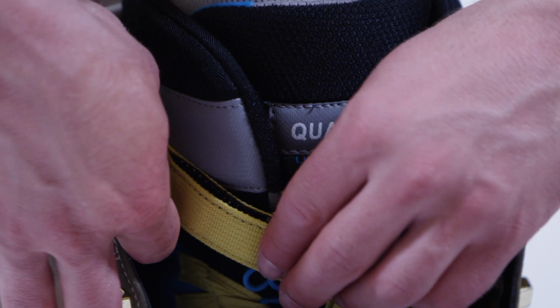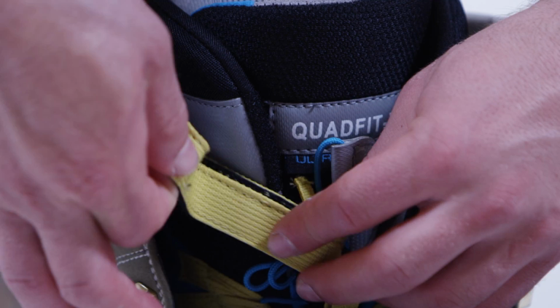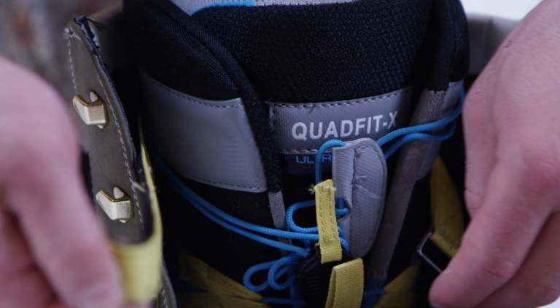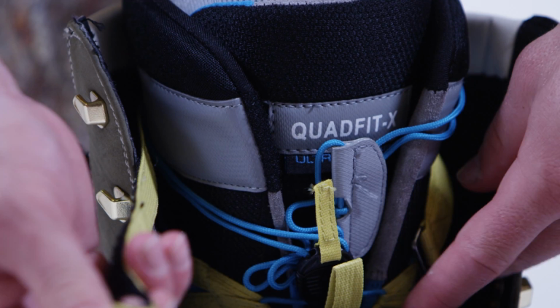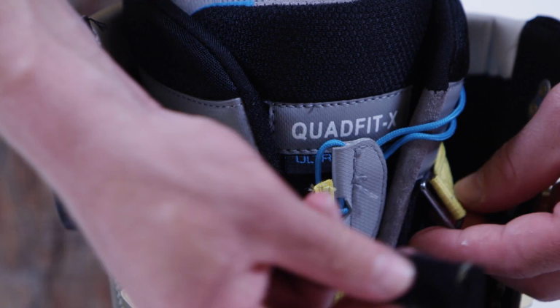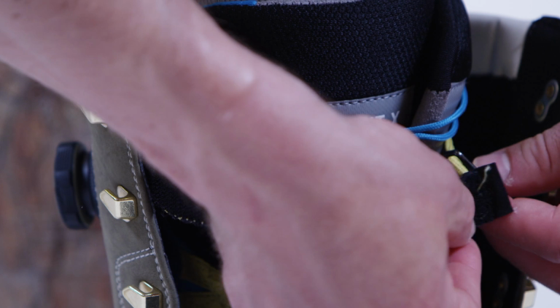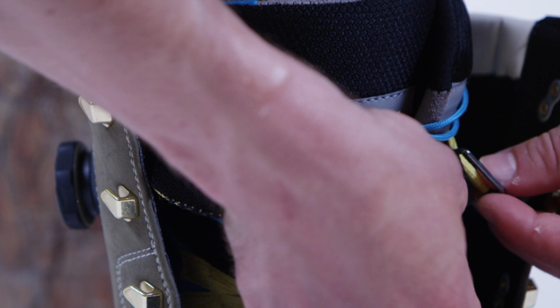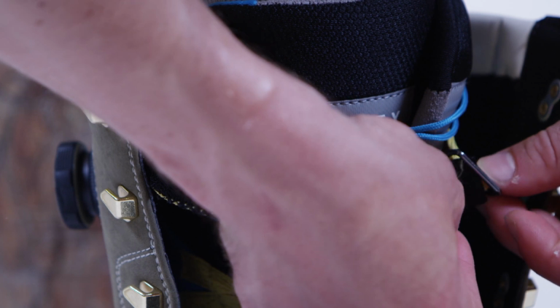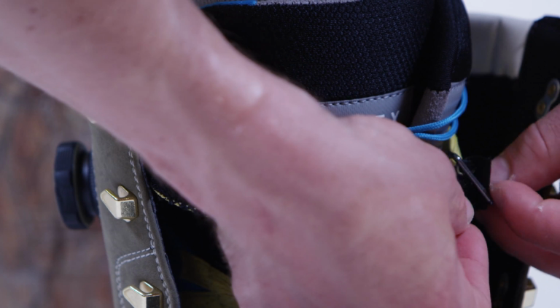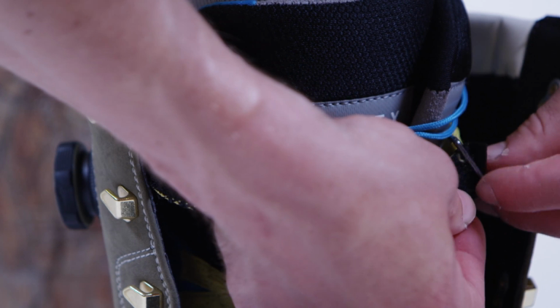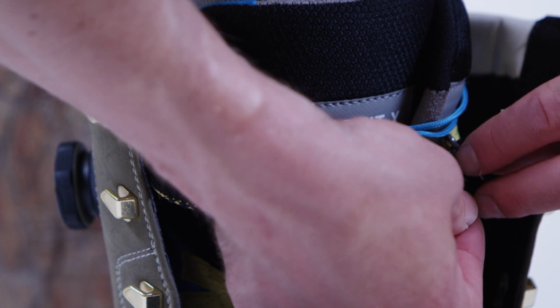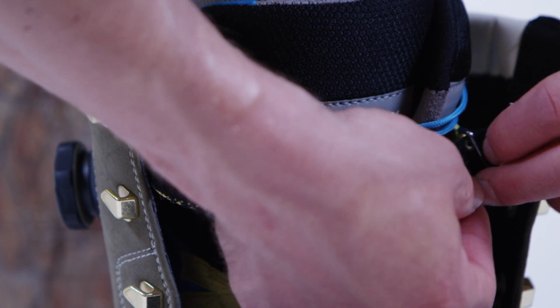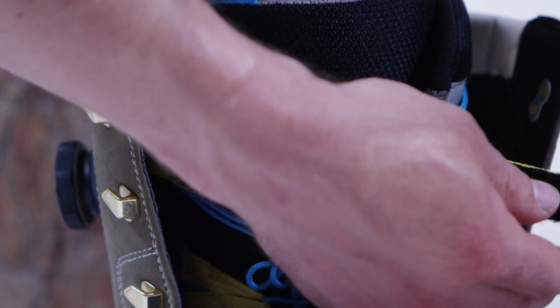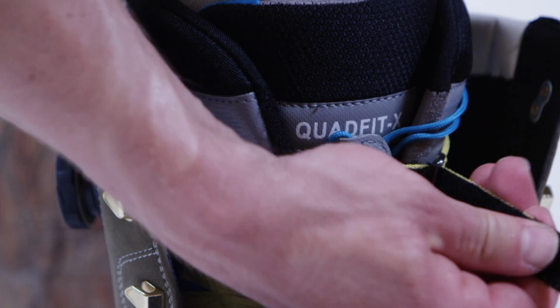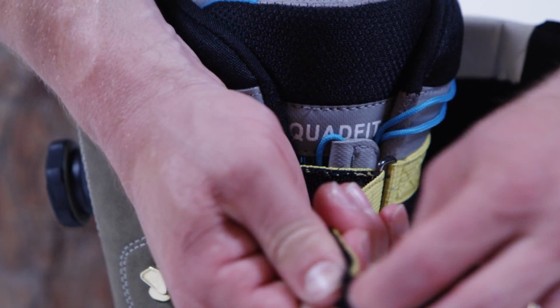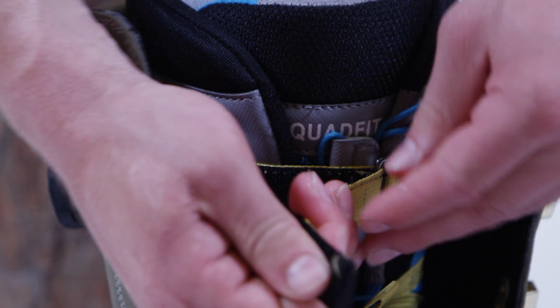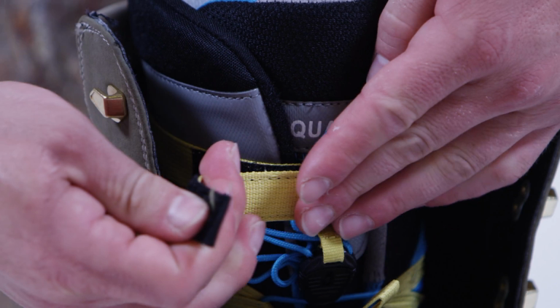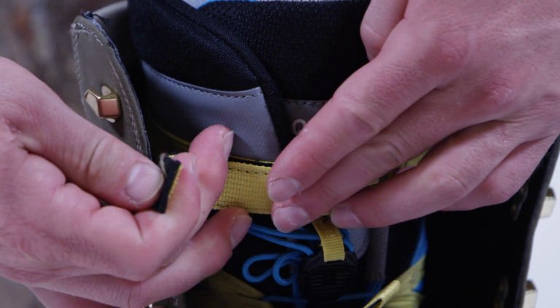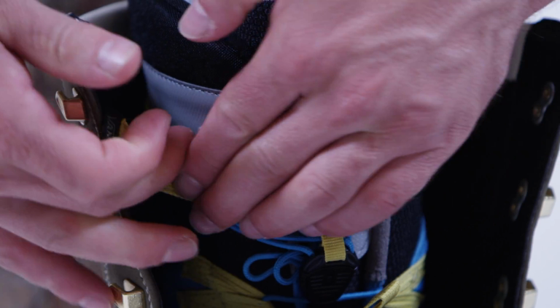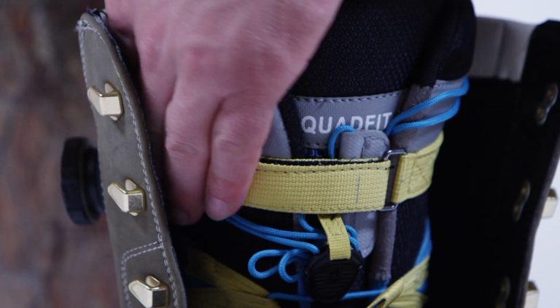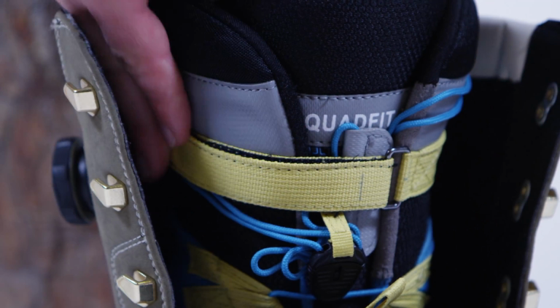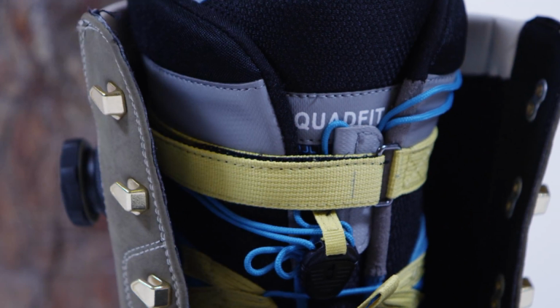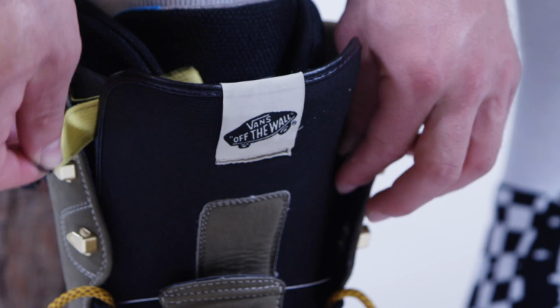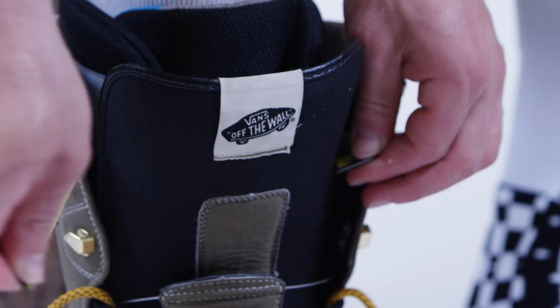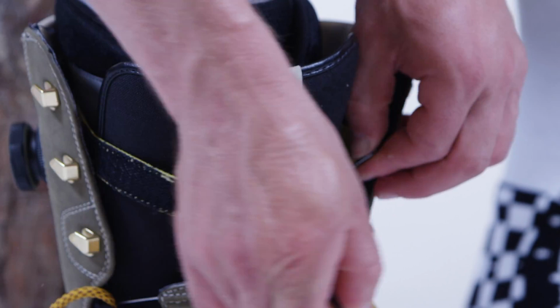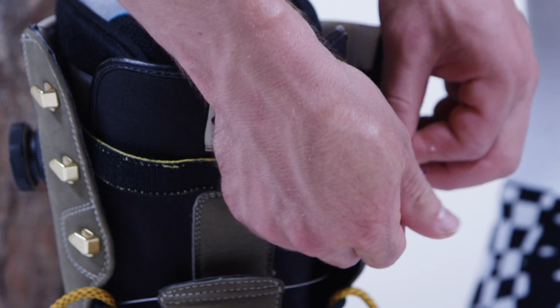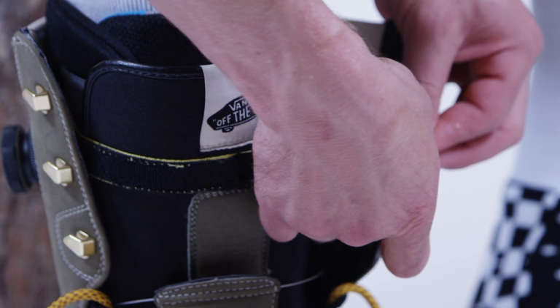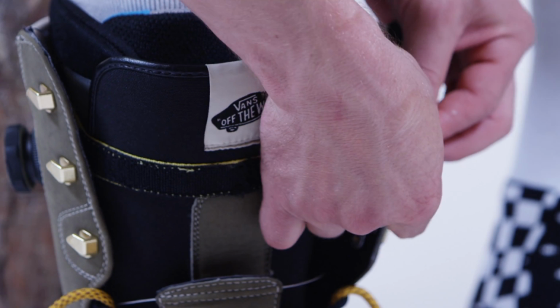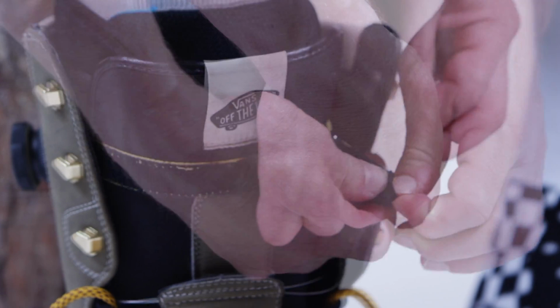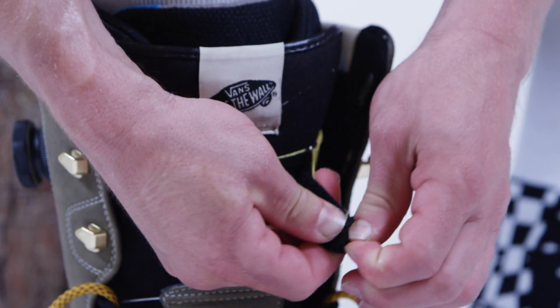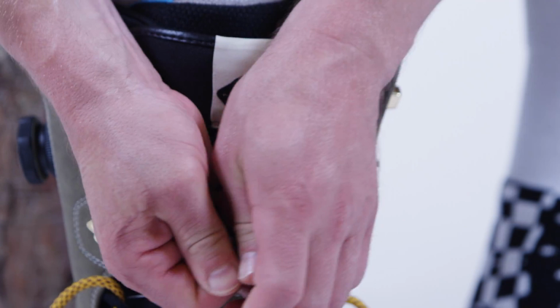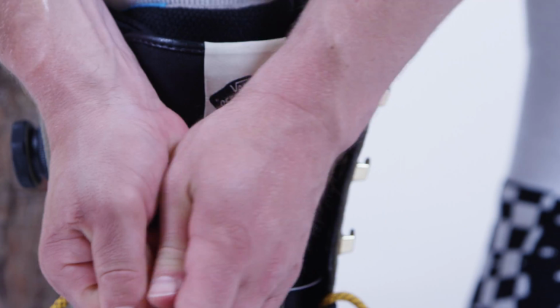Much more than a standard cuff strap. The reach-around strap is attached to the inside shell of the boot and provides the versatility to wrap around either the internal liner or the exterior tongue of the shell, allowing the rider to quickly and easily customize both the fit and response of their boot.